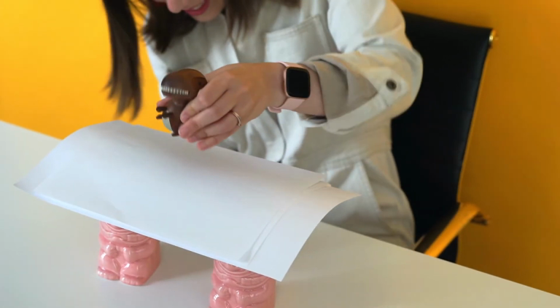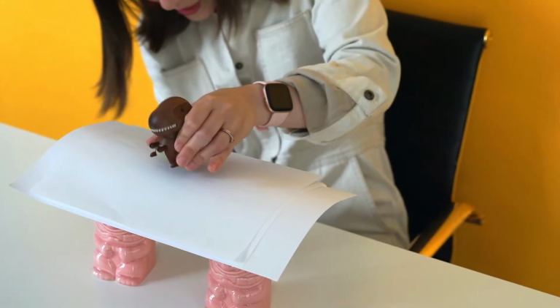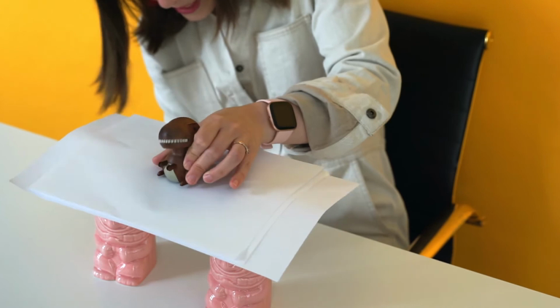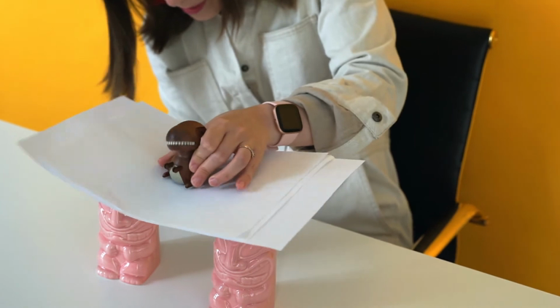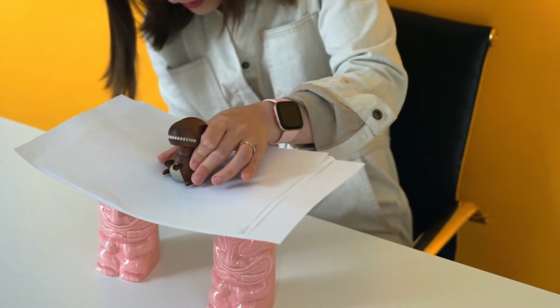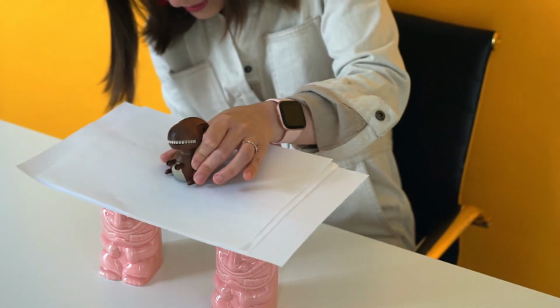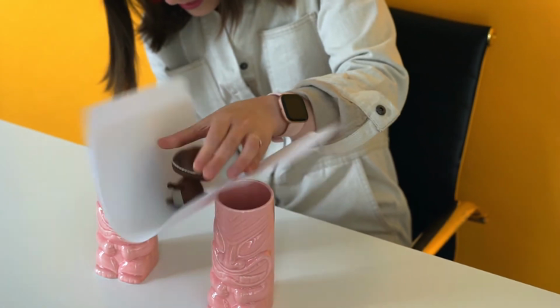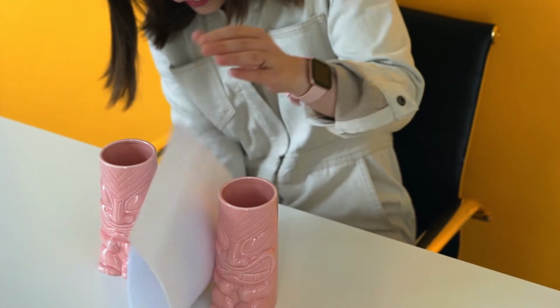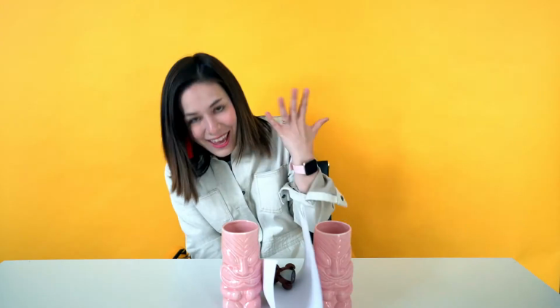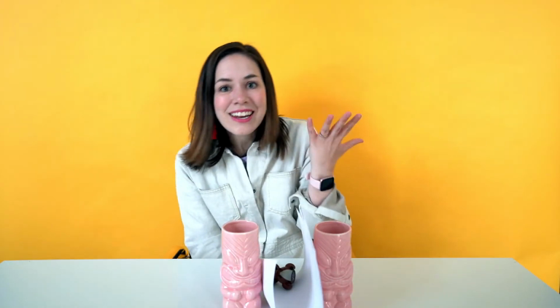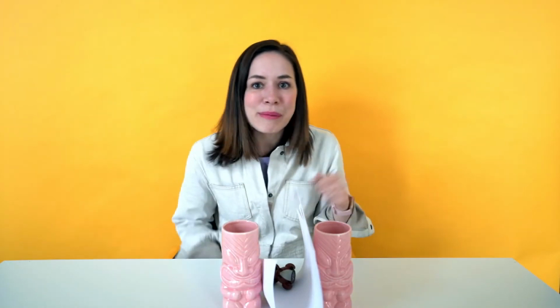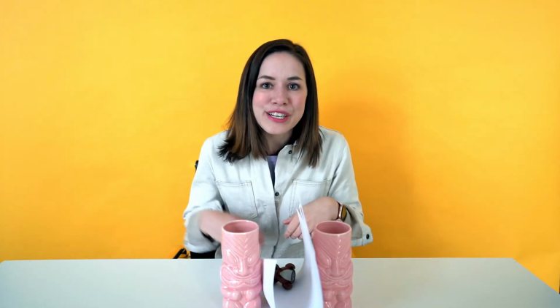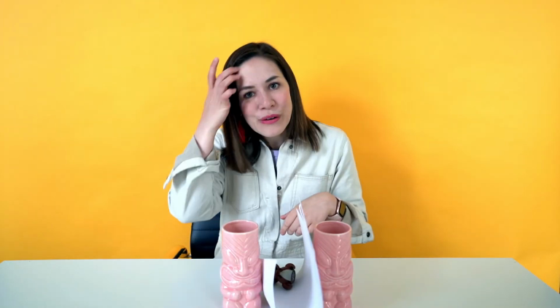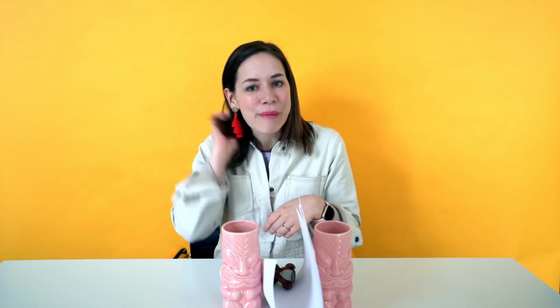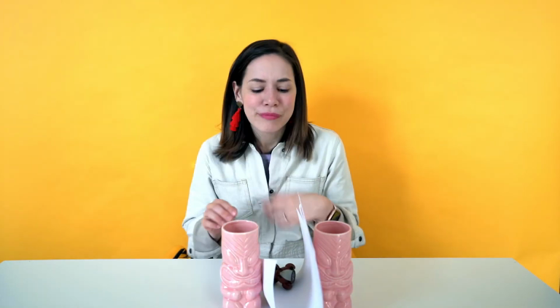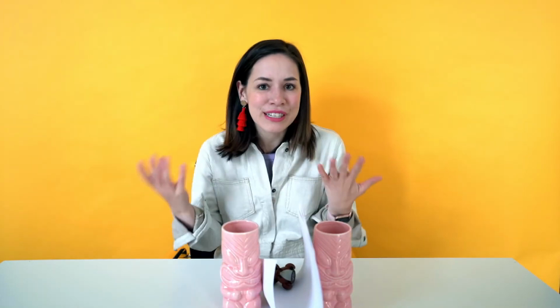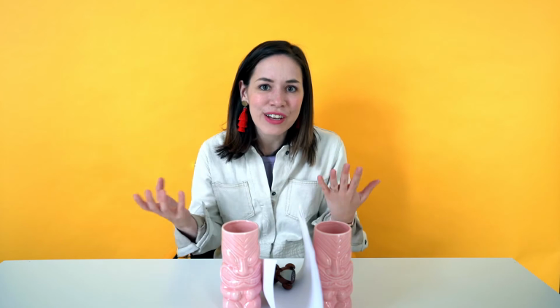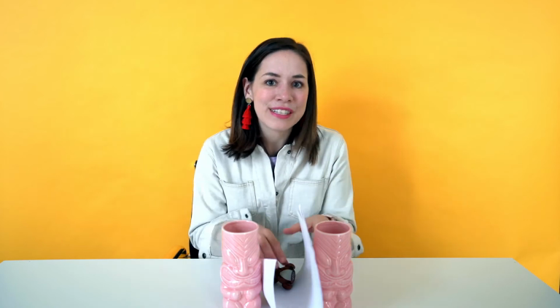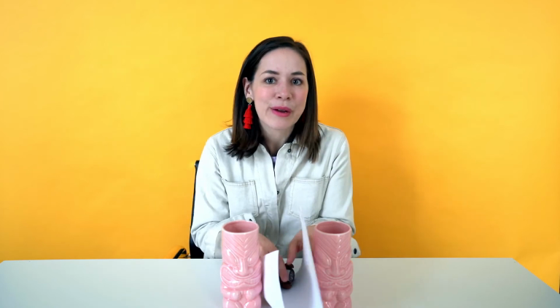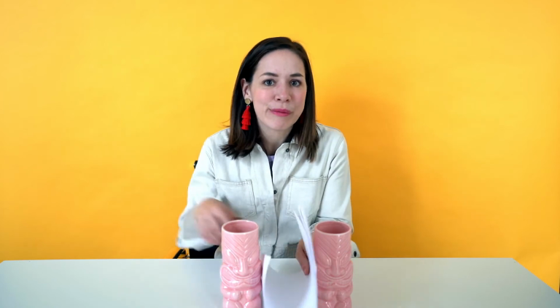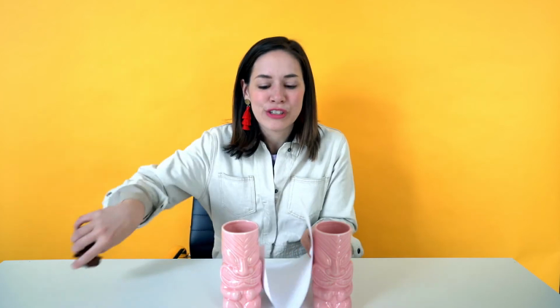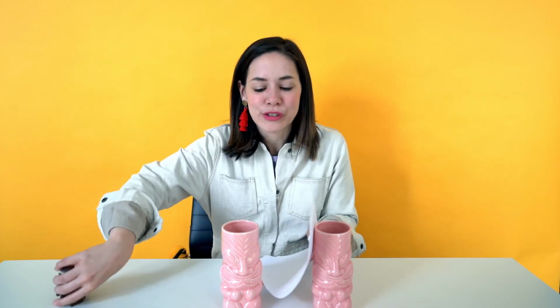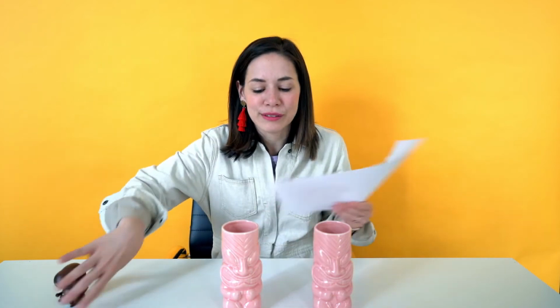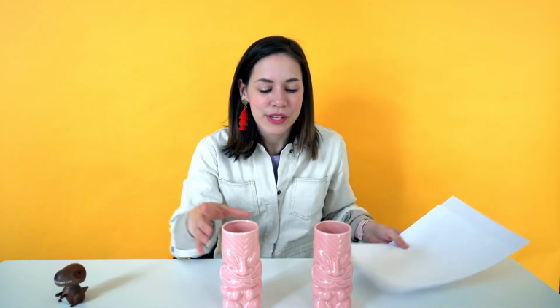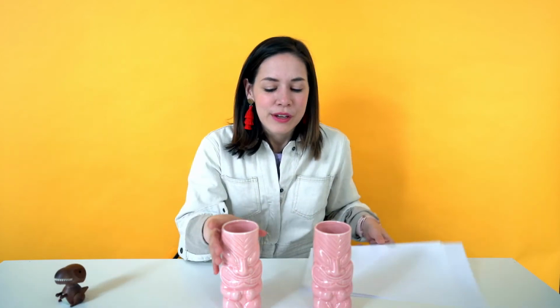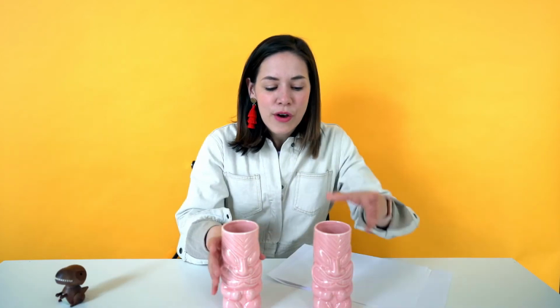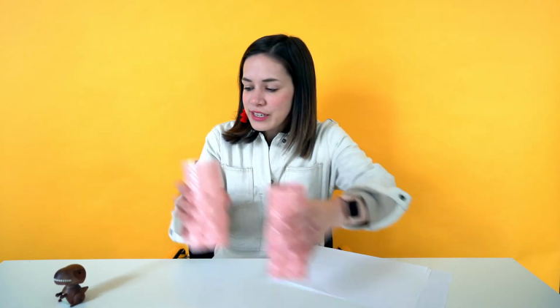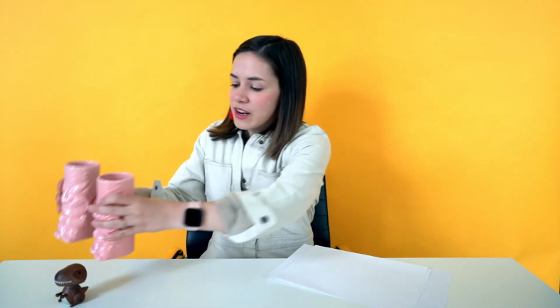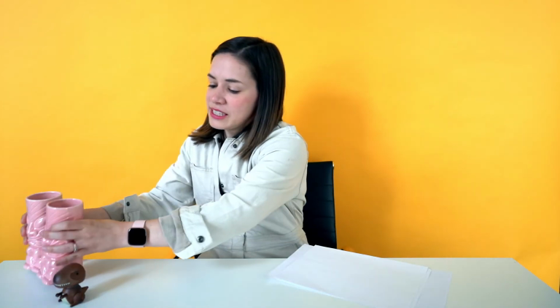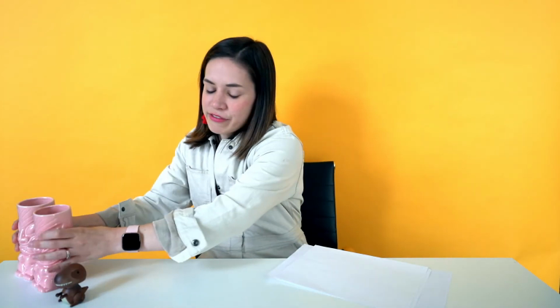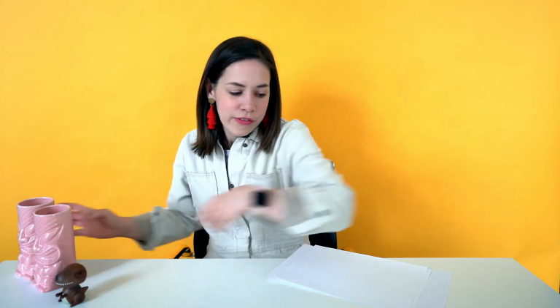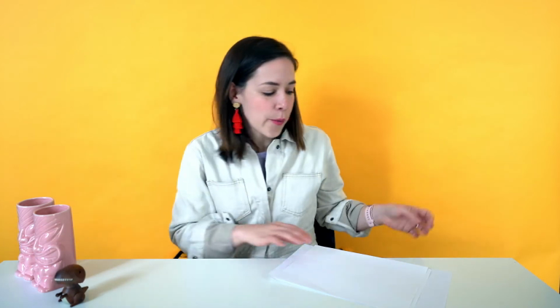We're going to place the toy in the middle — and our paper bridge didn't hold up! So we need to find a way to make our paper bridge super strong. We're going to set our cups aside for the moment.